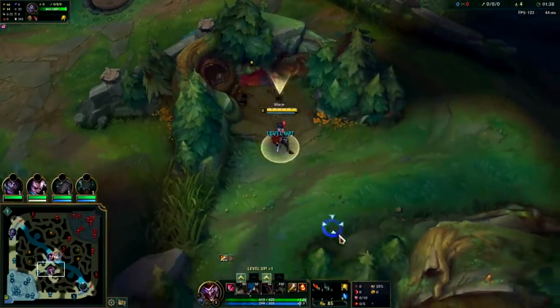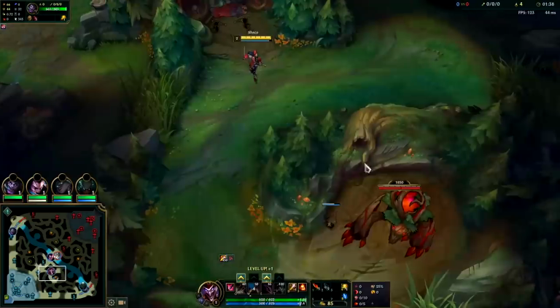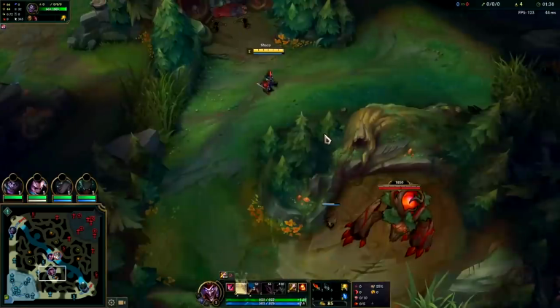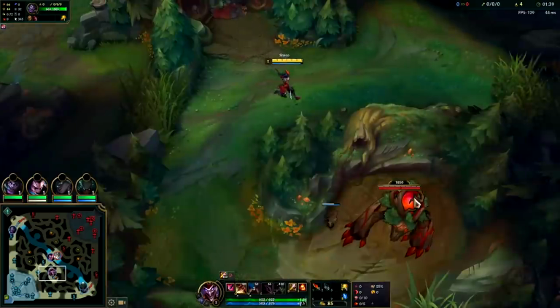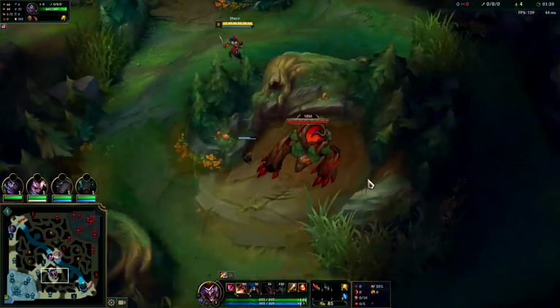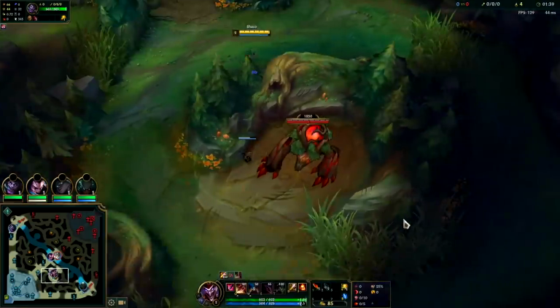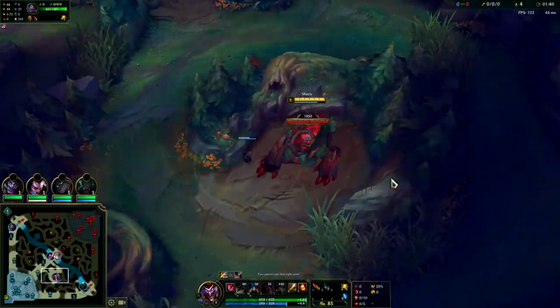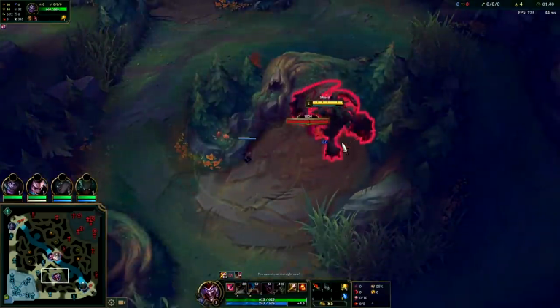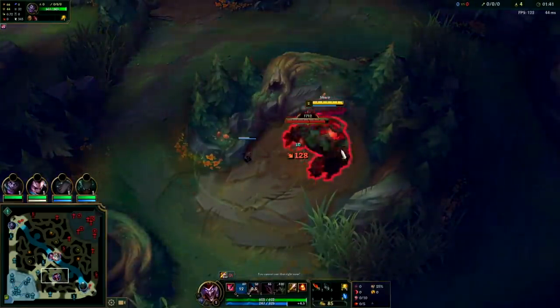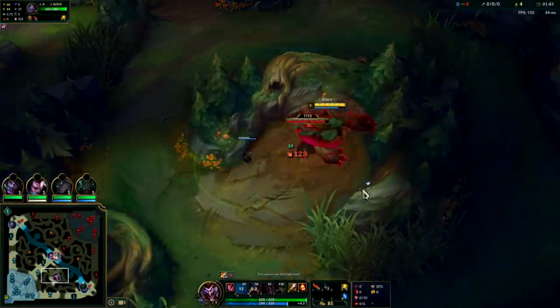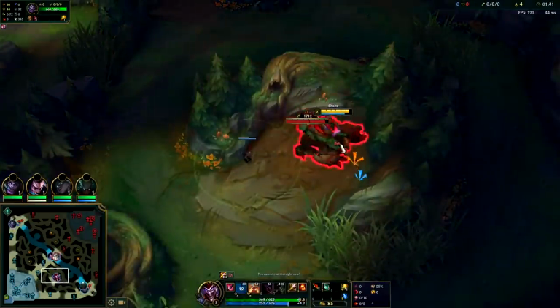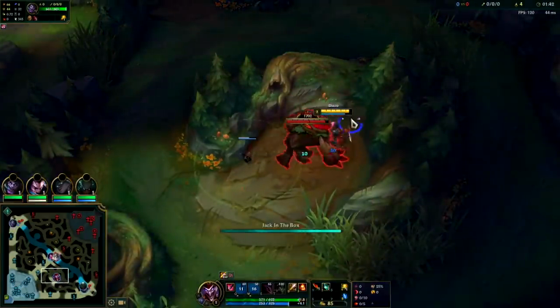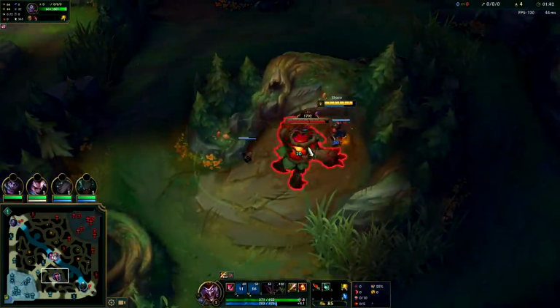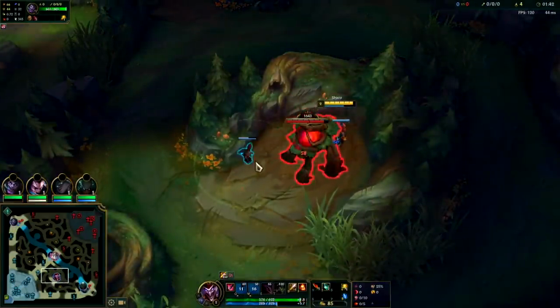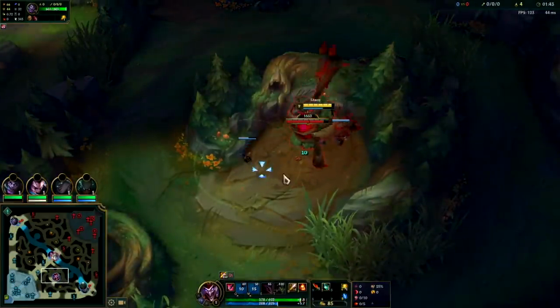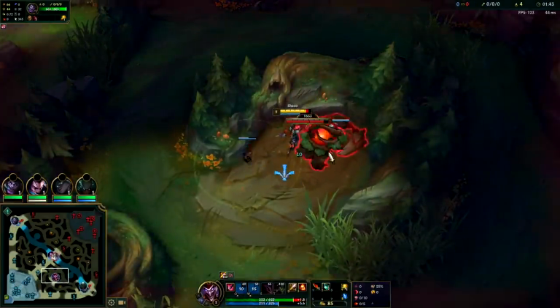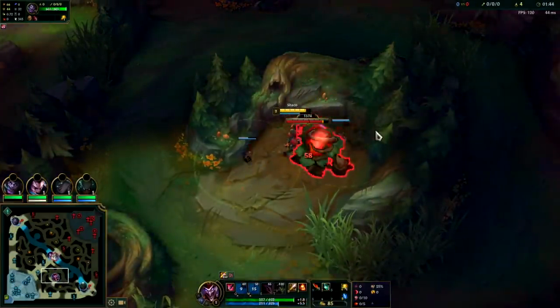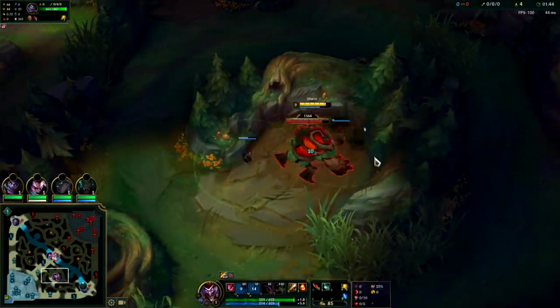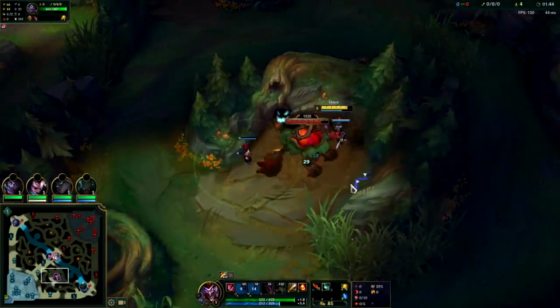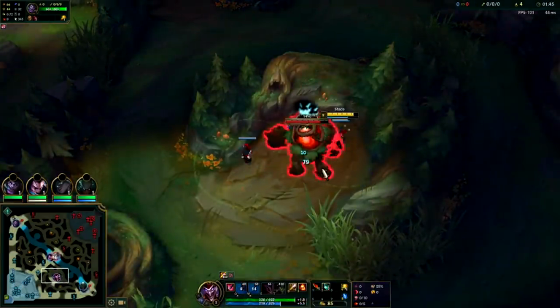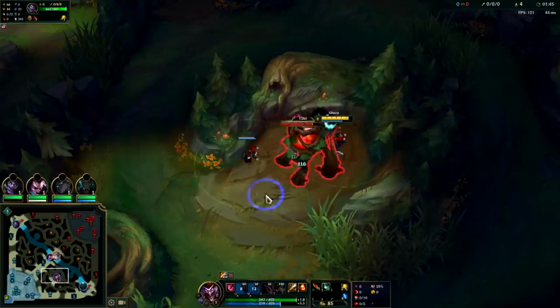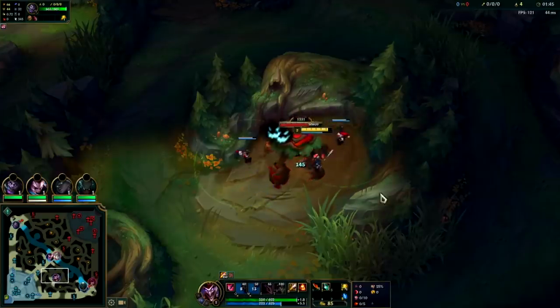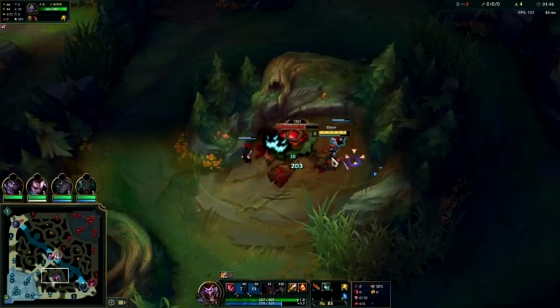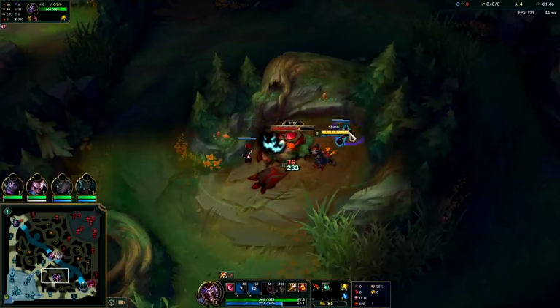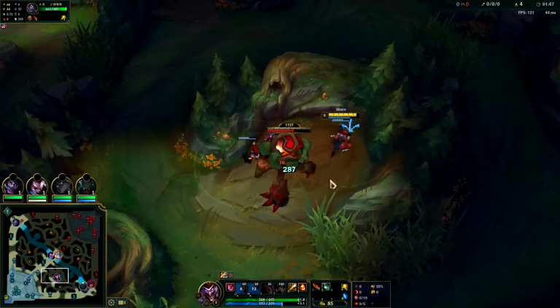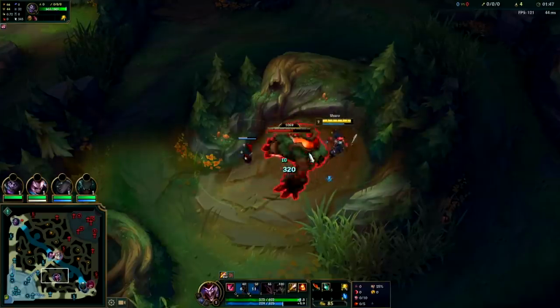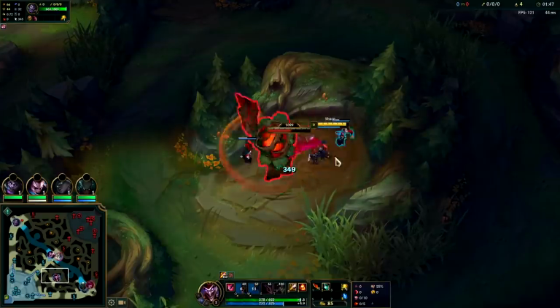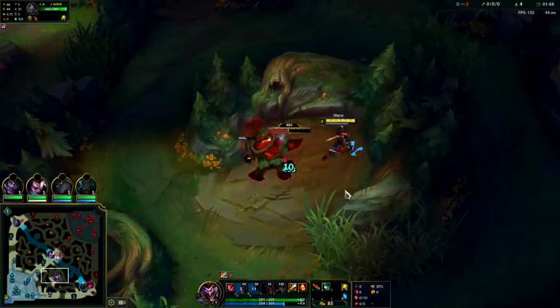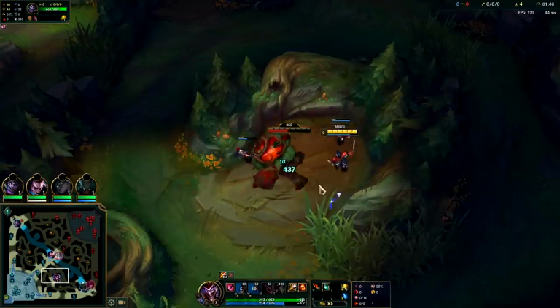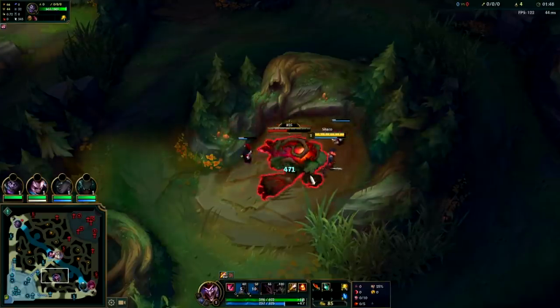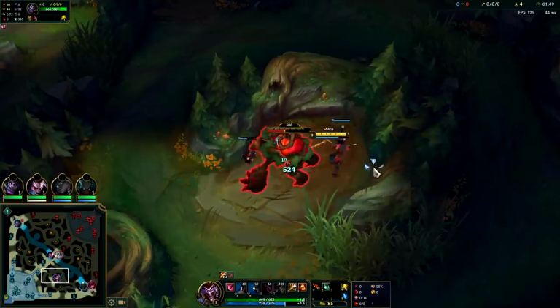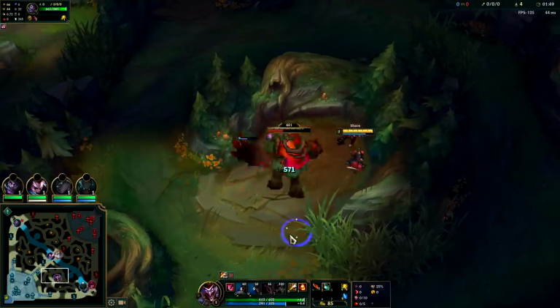Shaco's got a very fast clear, as you can see. We're going to box it into this side — the boxes are going to push them into each other, and then my box can tank two hits, just like so.